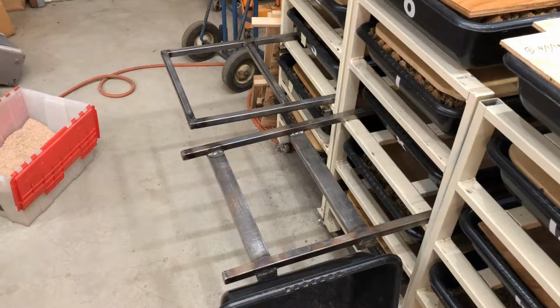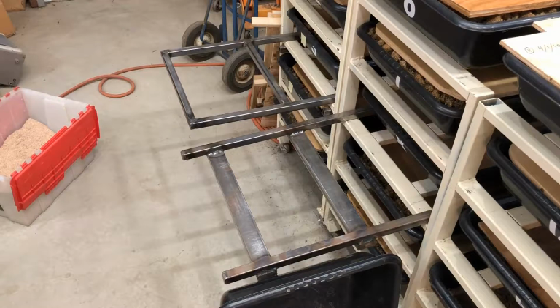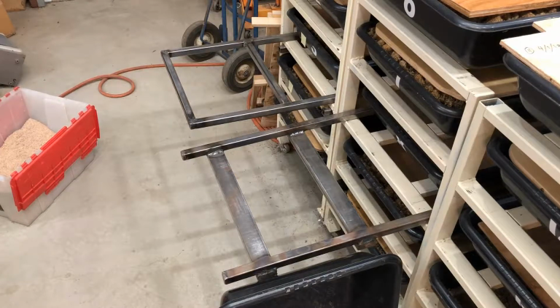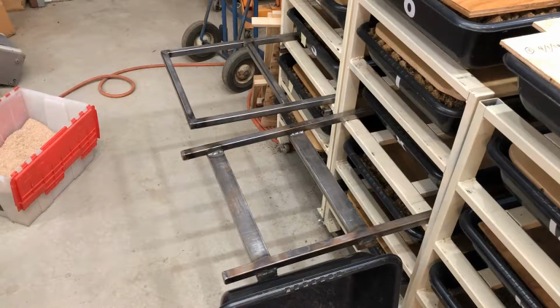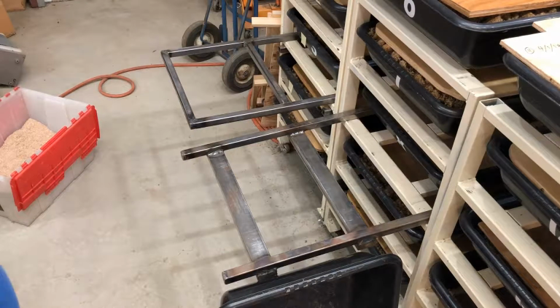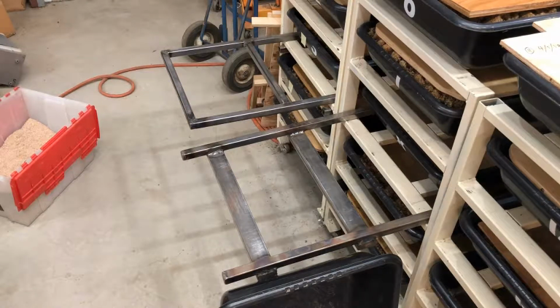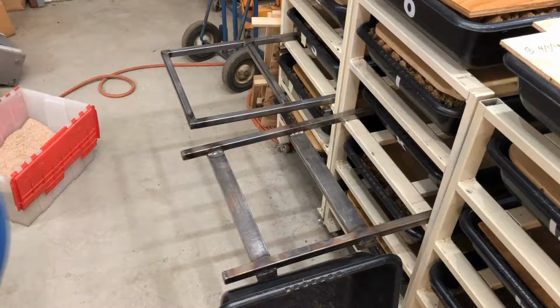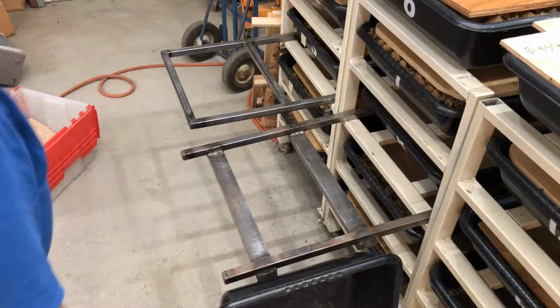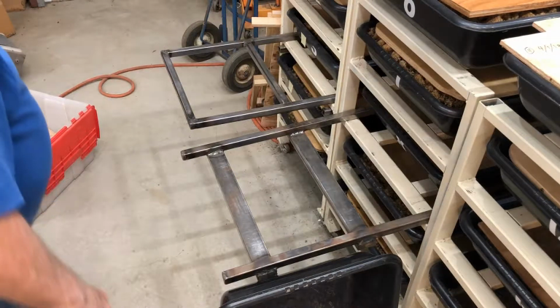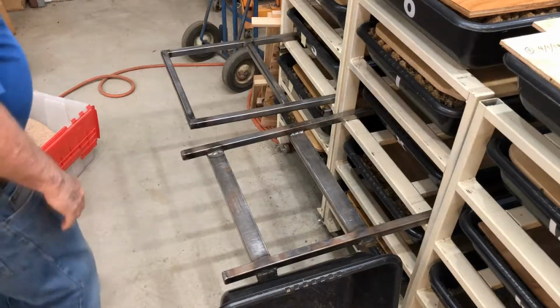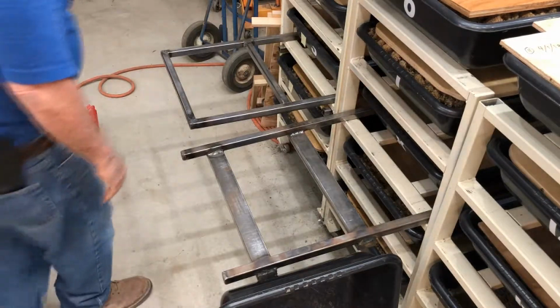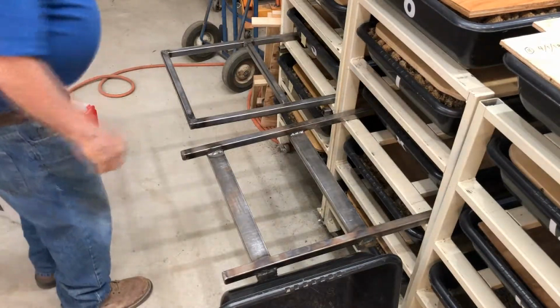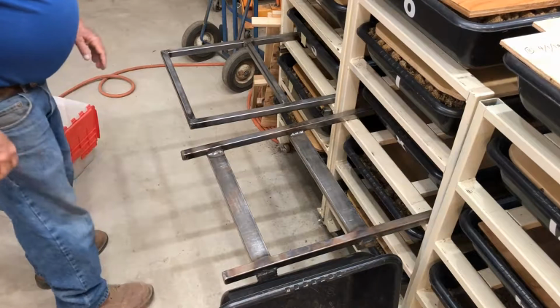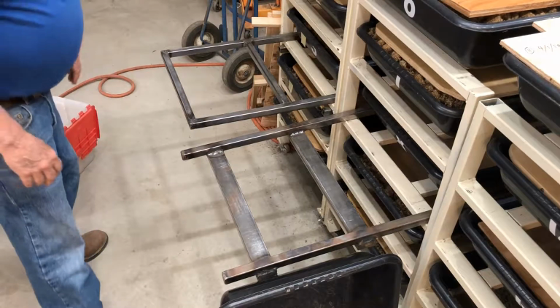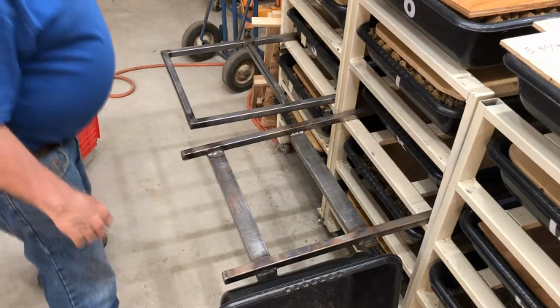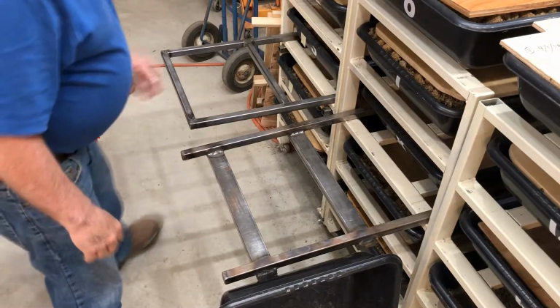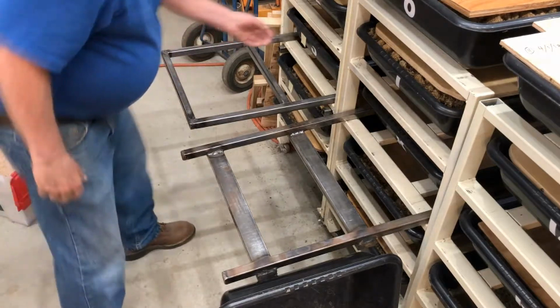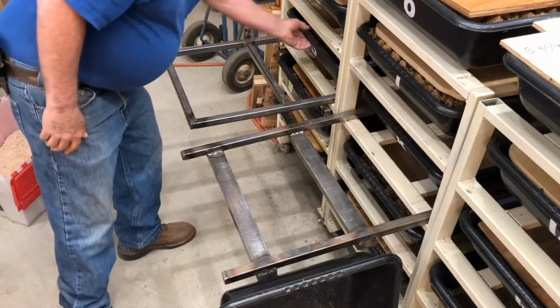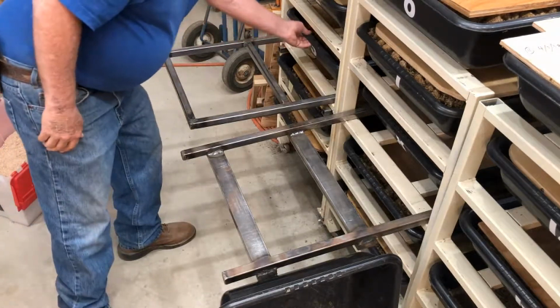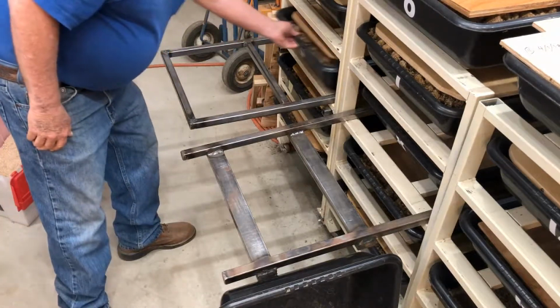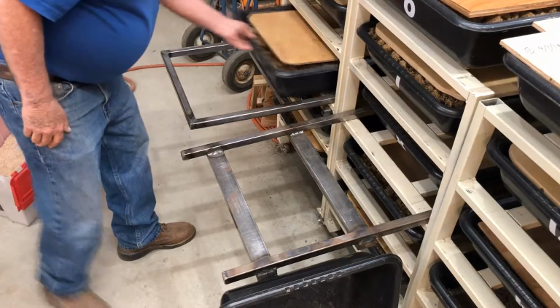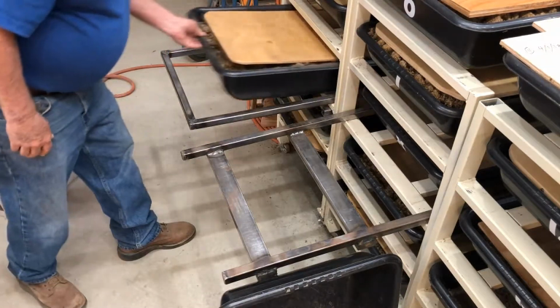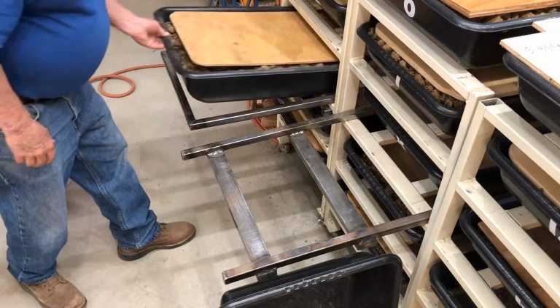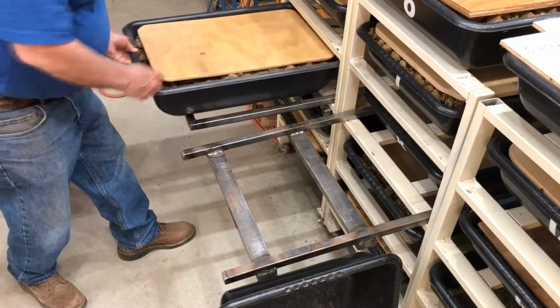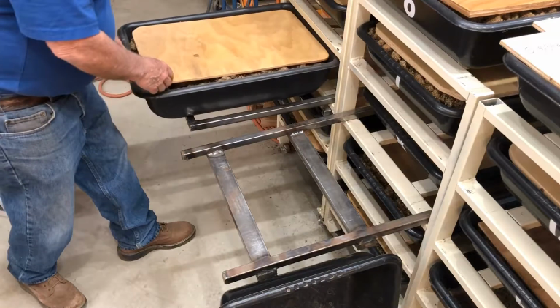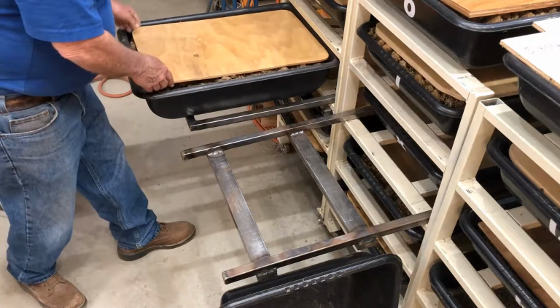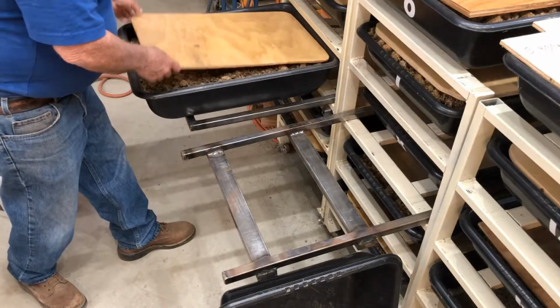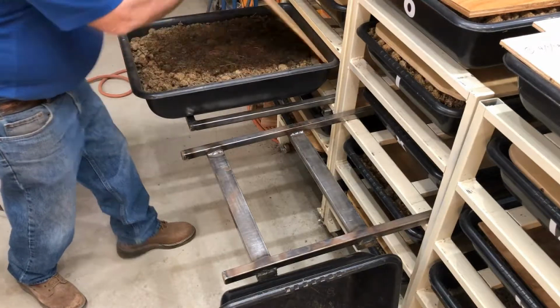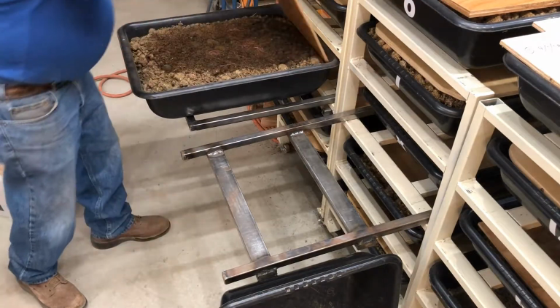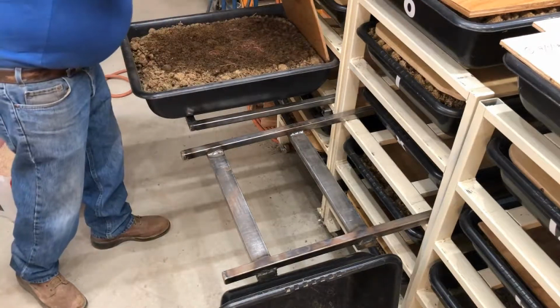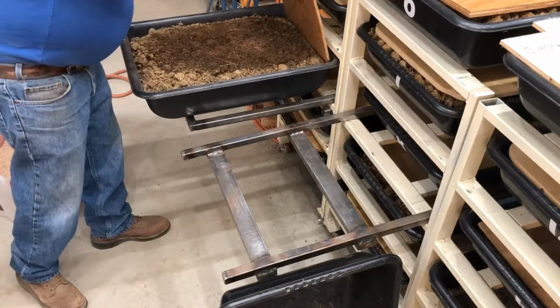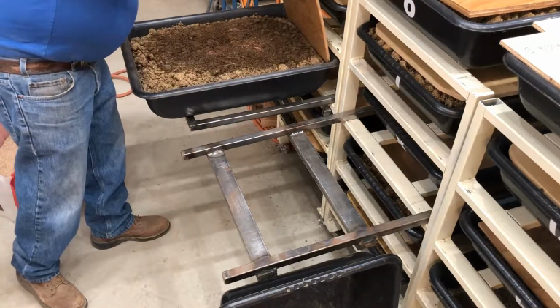Welcome back to the garage. Today we're going to harvest some worm castings. What I have here is the tub that I'm going to harvest — lots of worms in there.